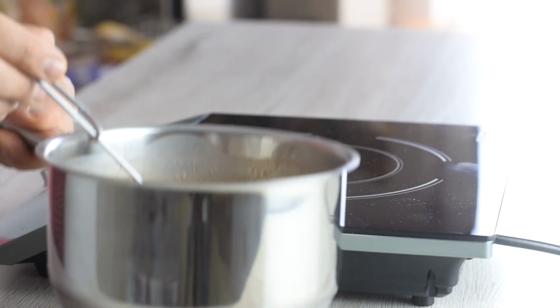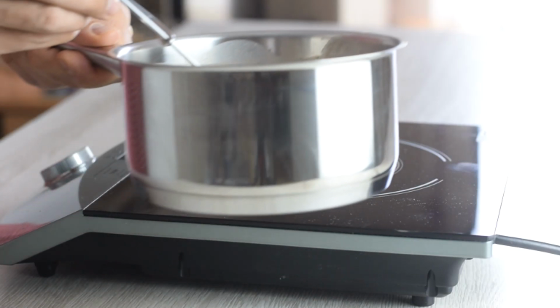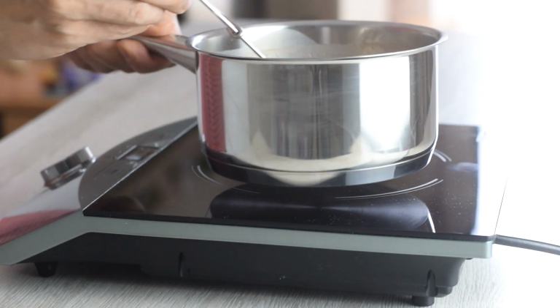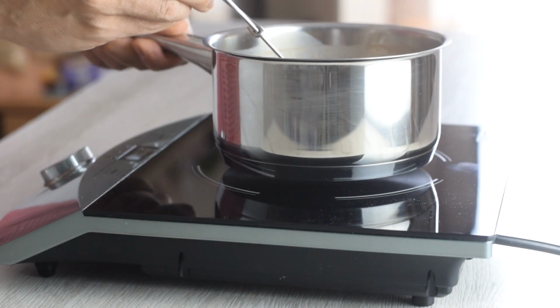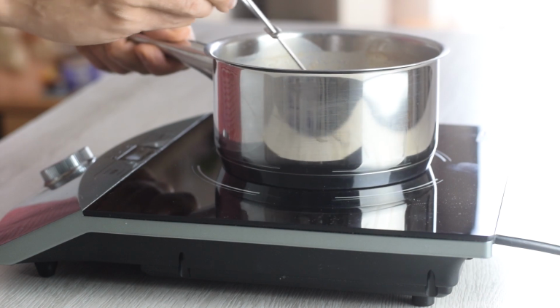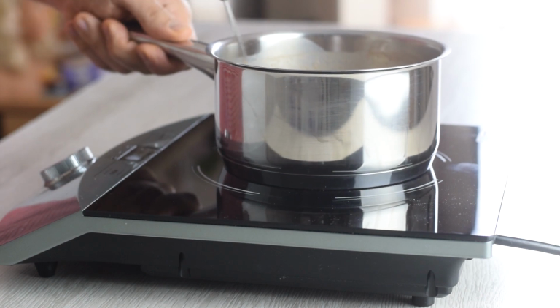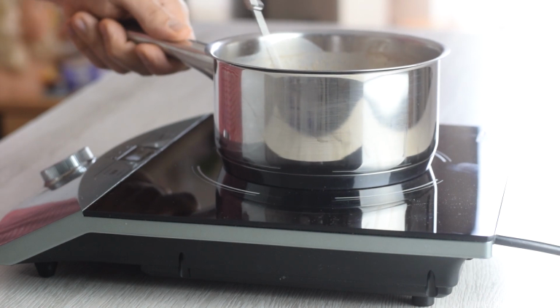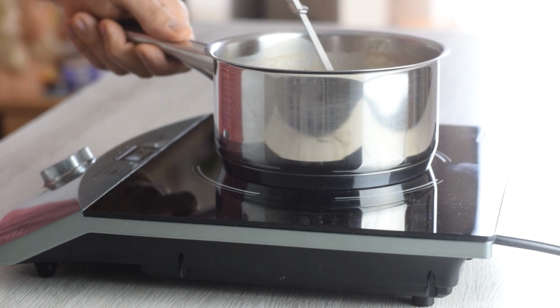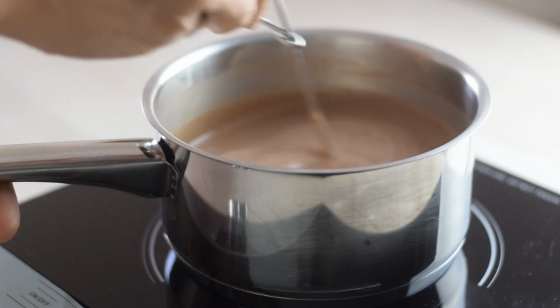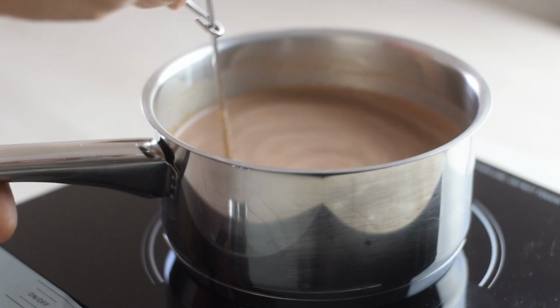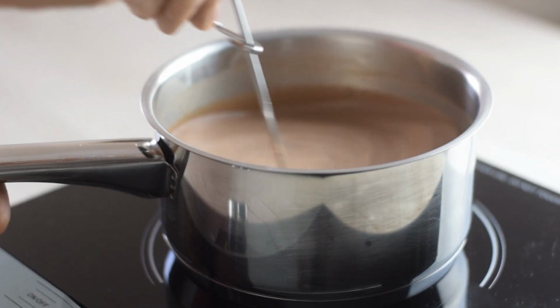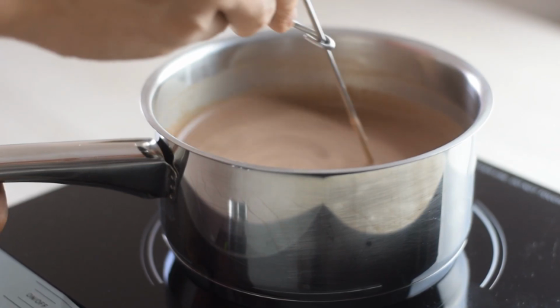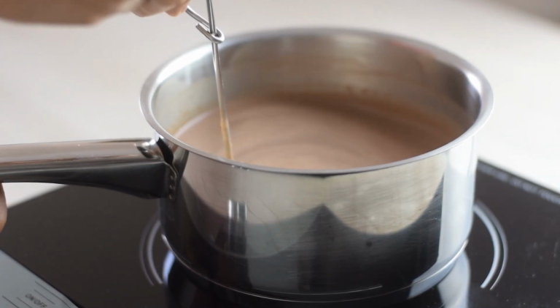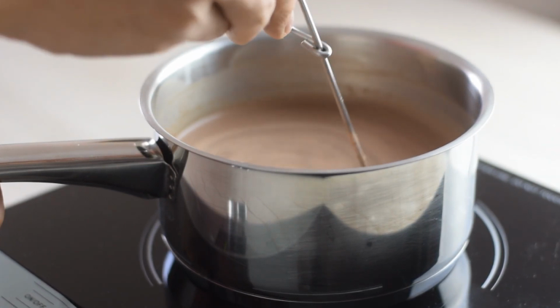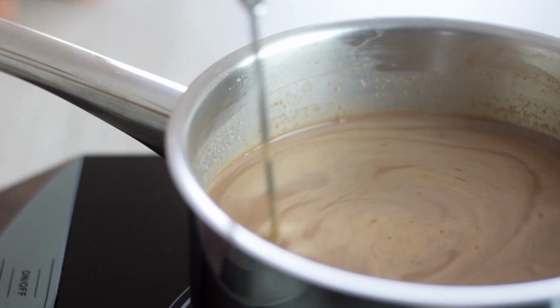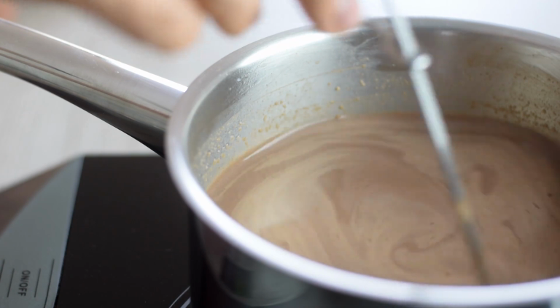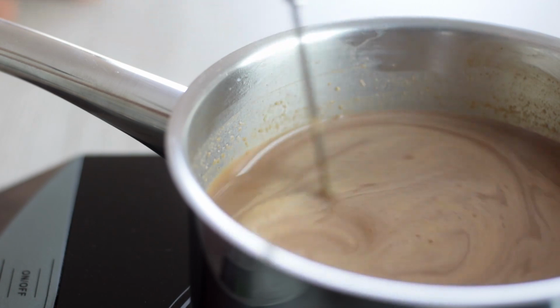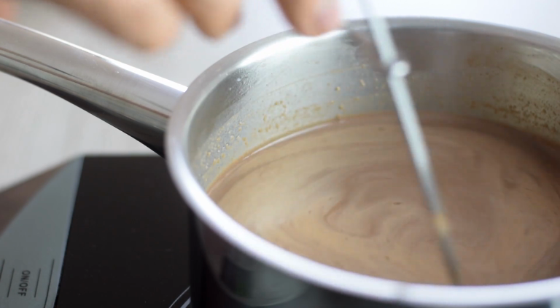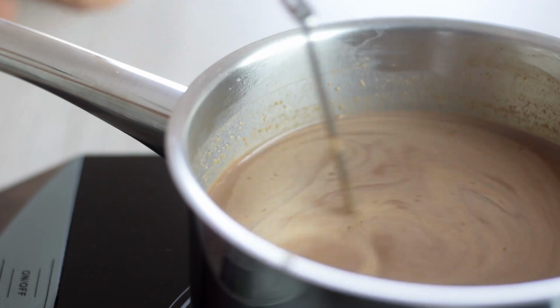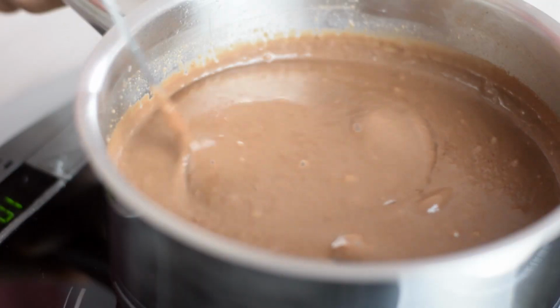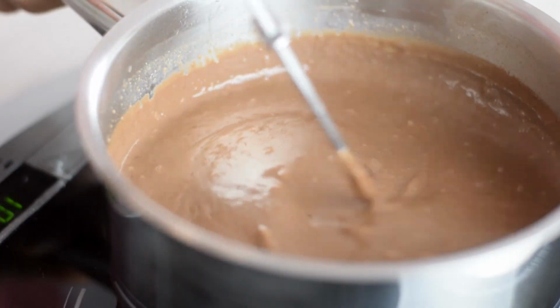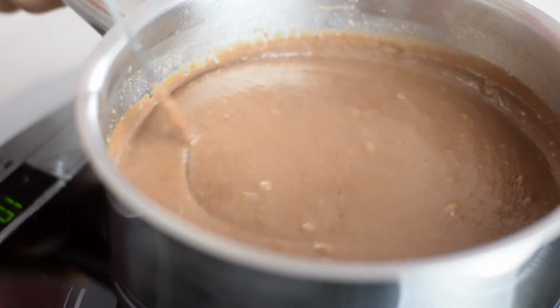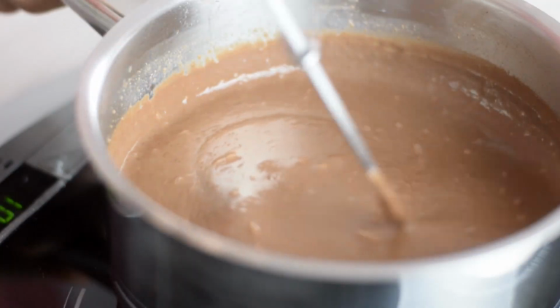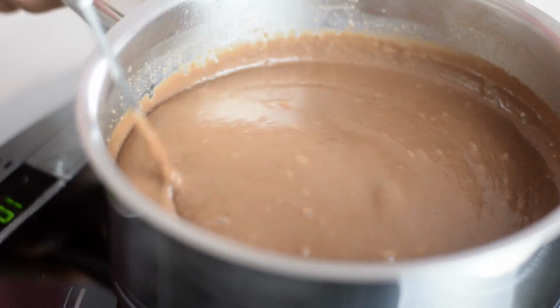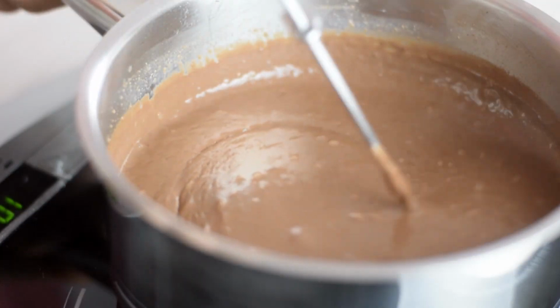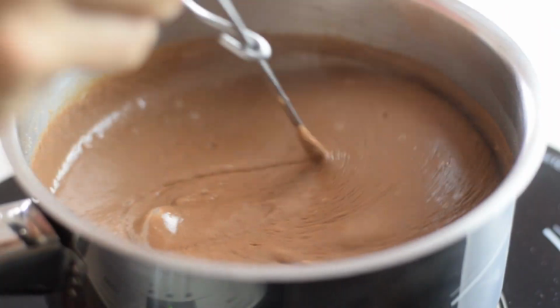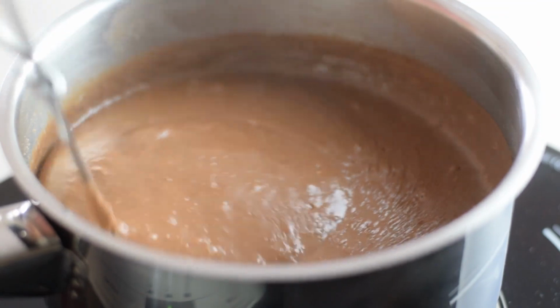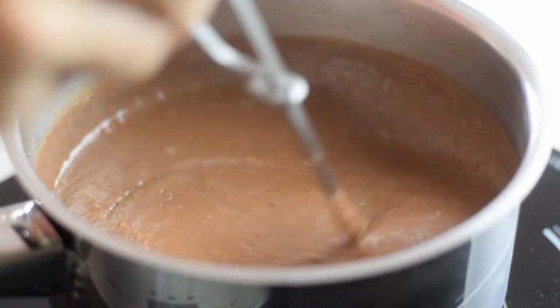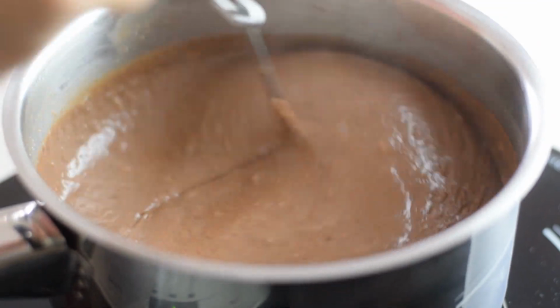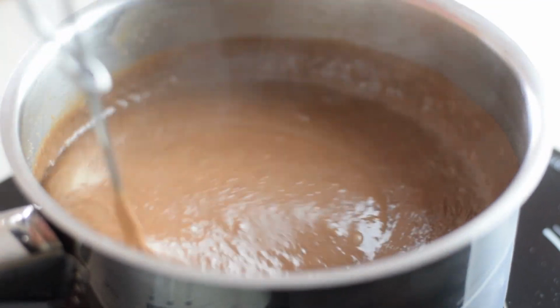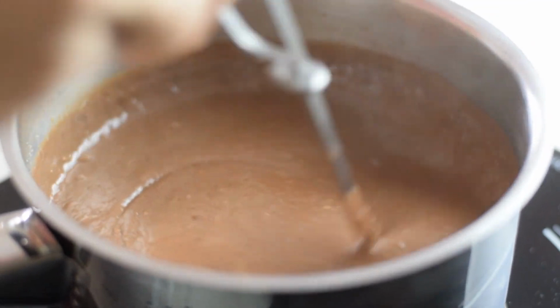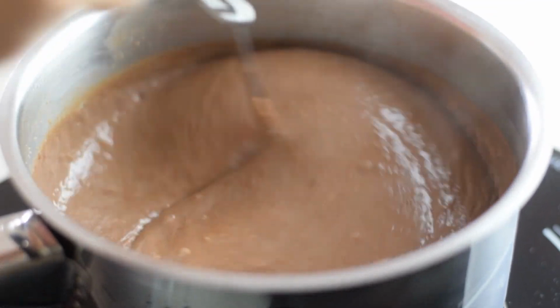Then place the saucepan over medium heat and keep stirring — I do this all the time, and soon the mixture will slowly start to thicken. Once you see it's bubbling on the side, stir for 1 to 2 minutes, depending on how thick you like your pudding.